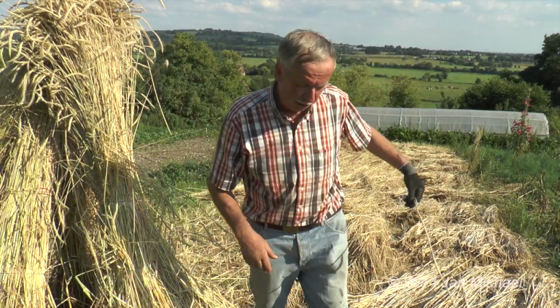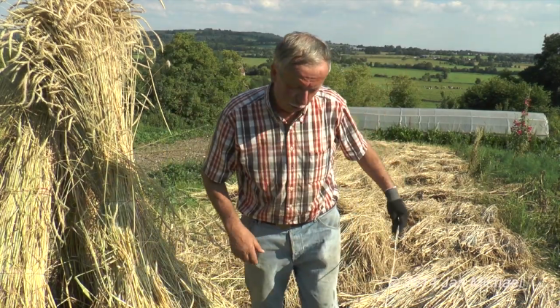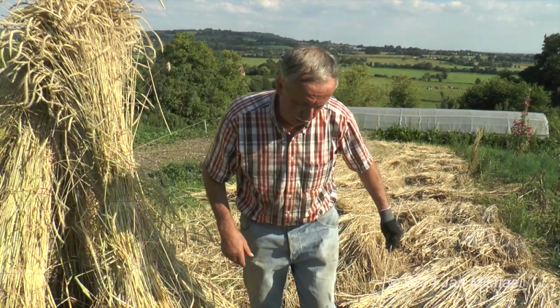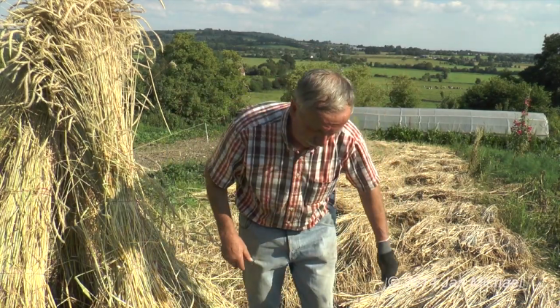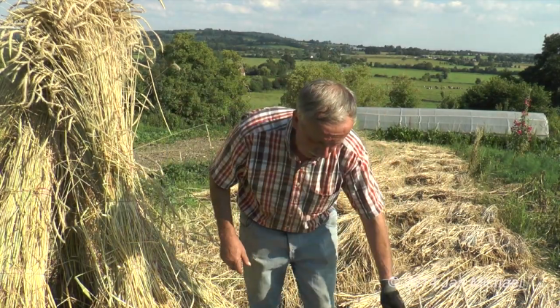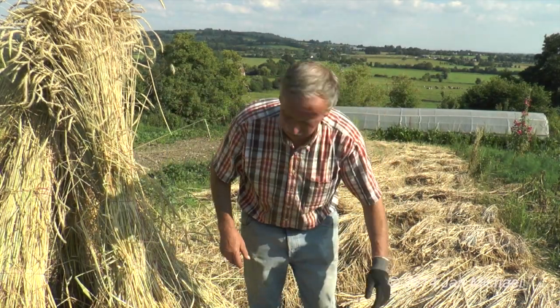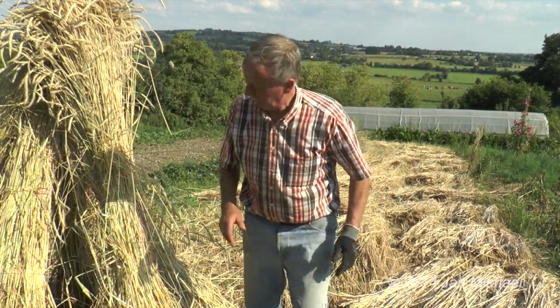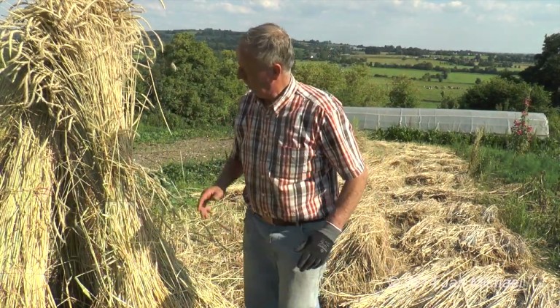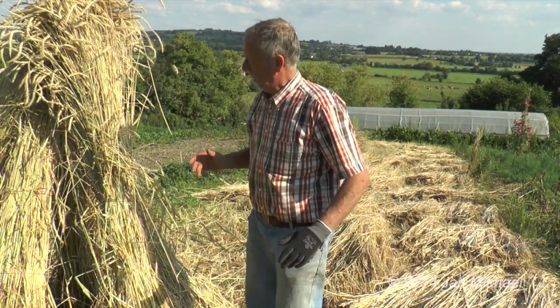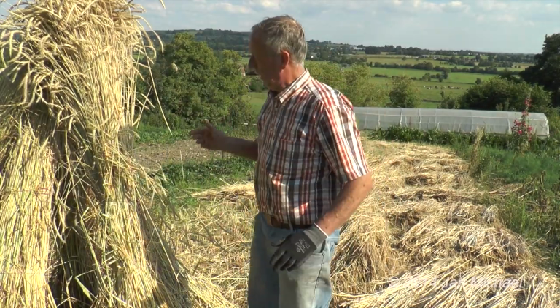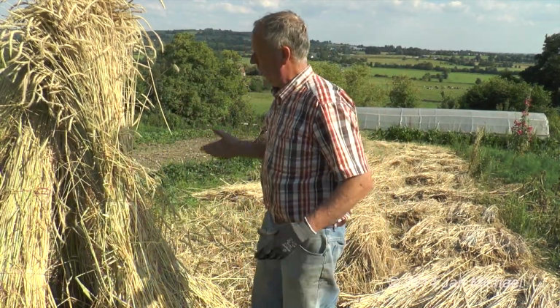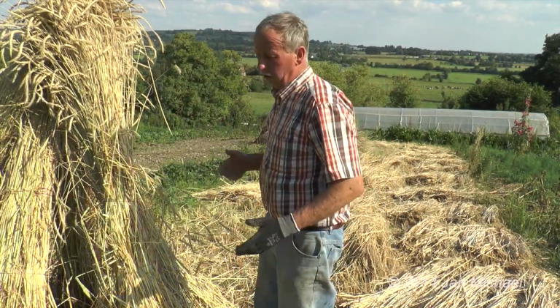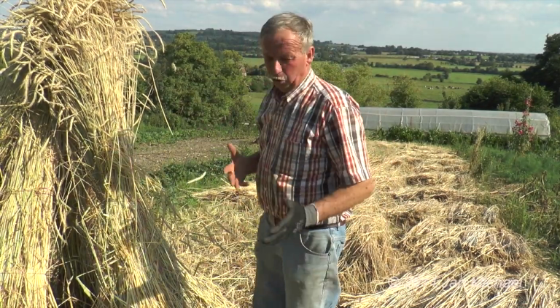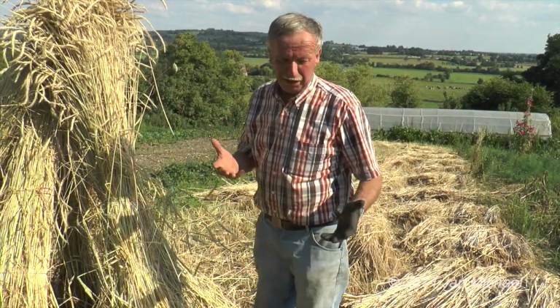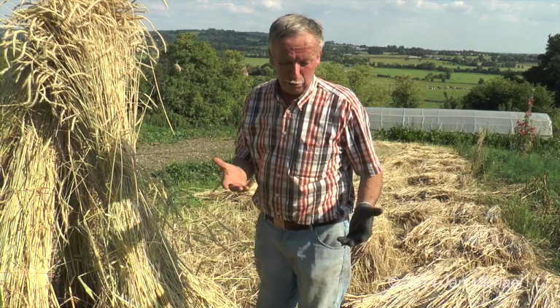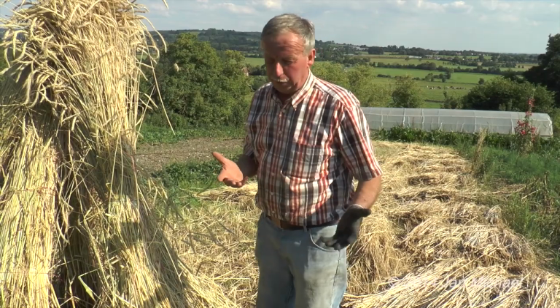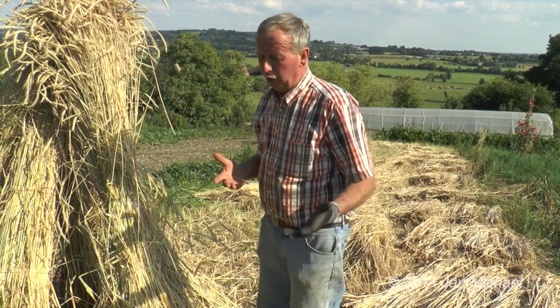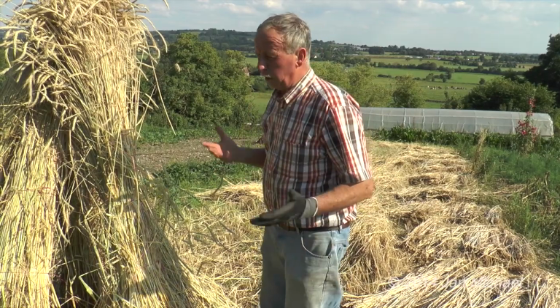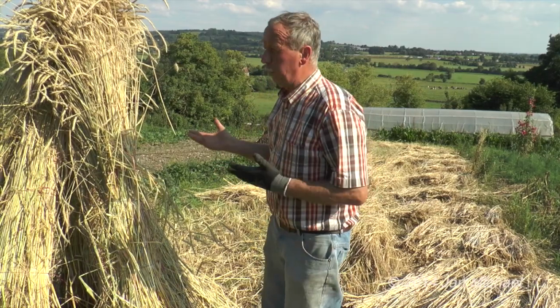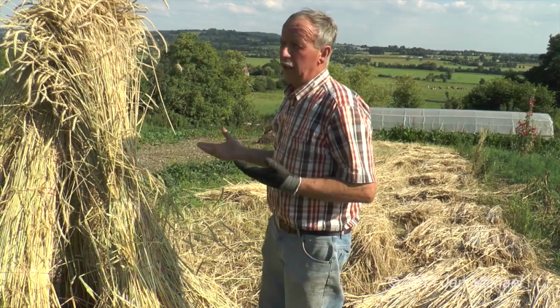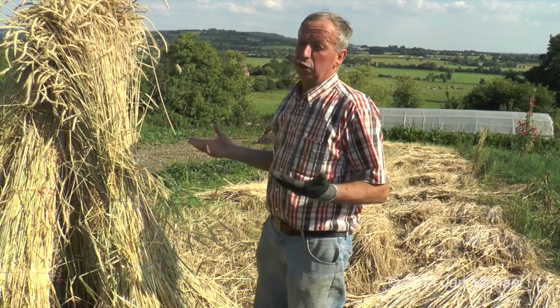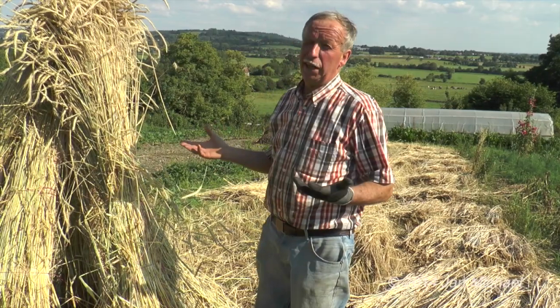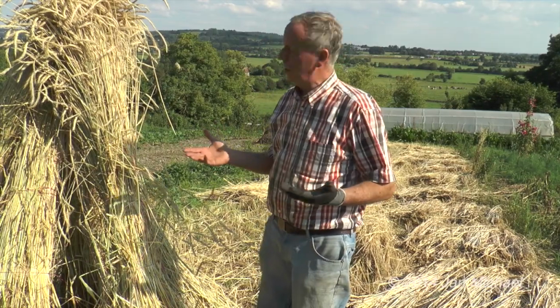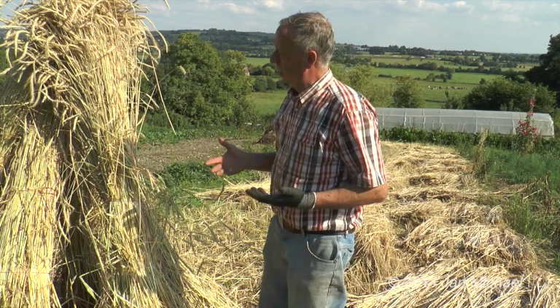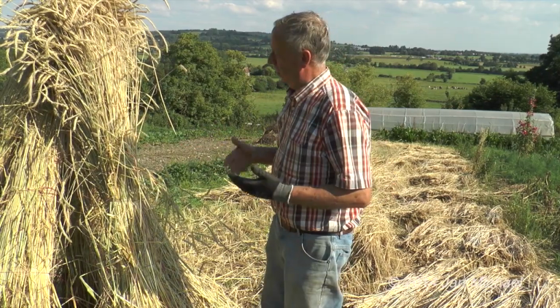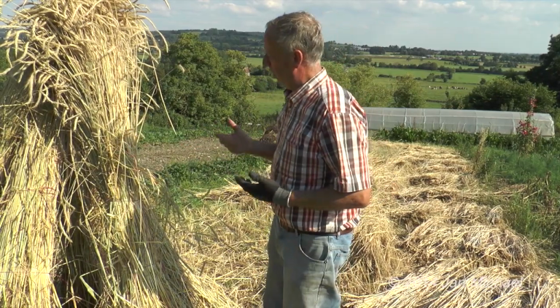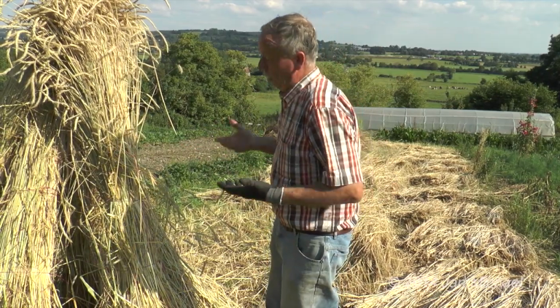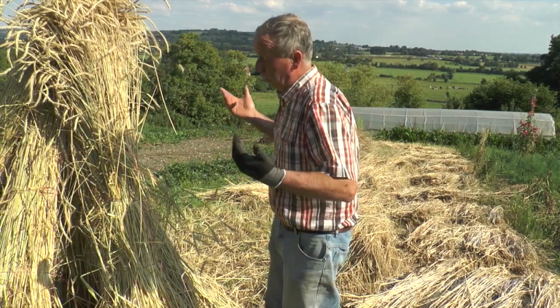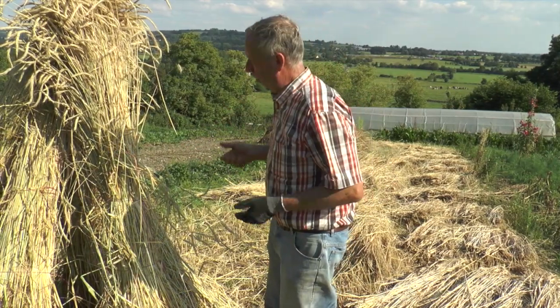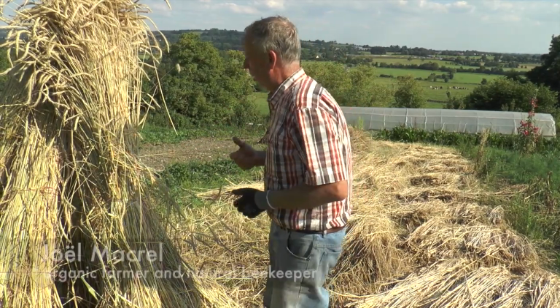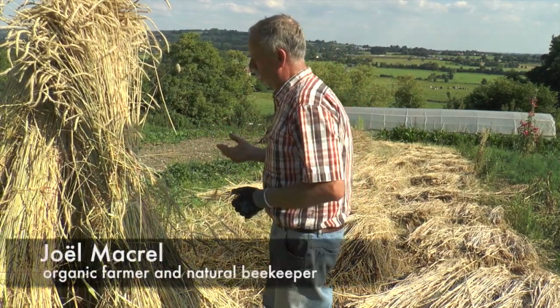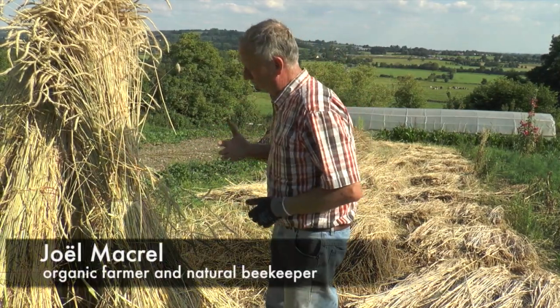The straw is from a long-stemmed variety of rye, grown without artificial fertilisers or pesticides, which must be cut by hand.